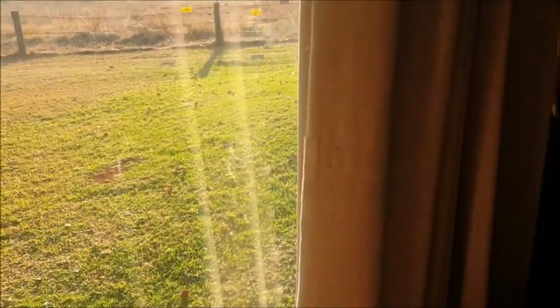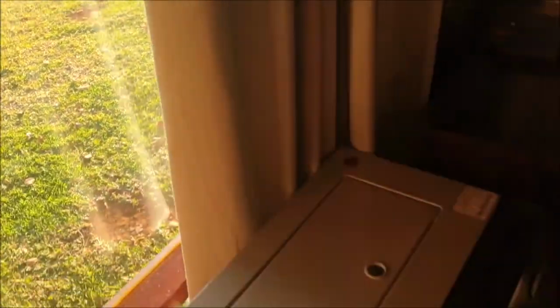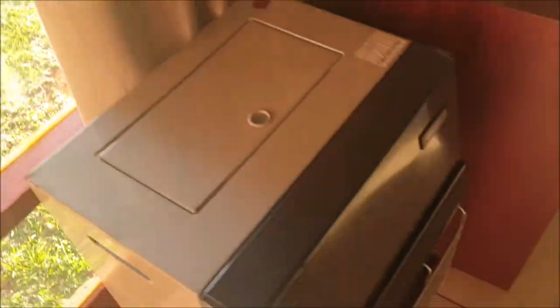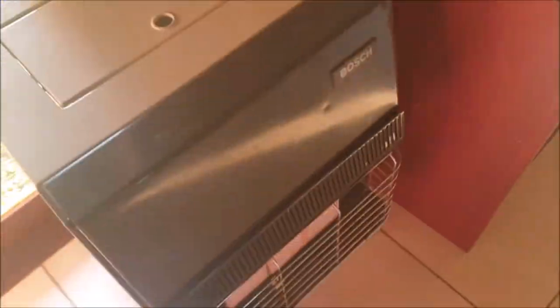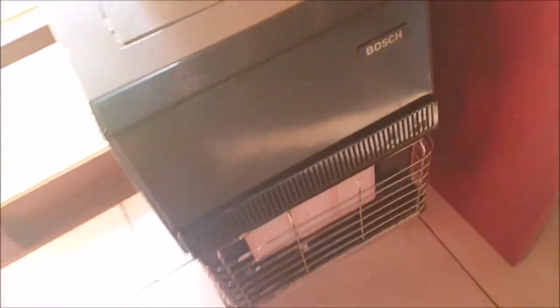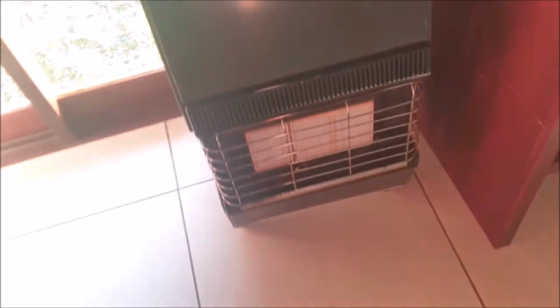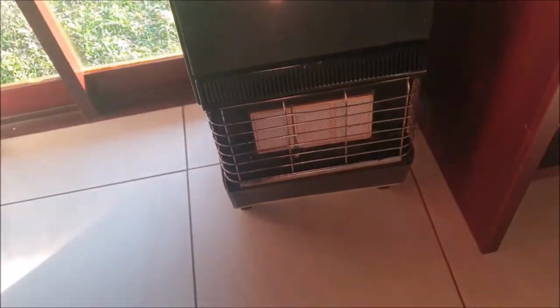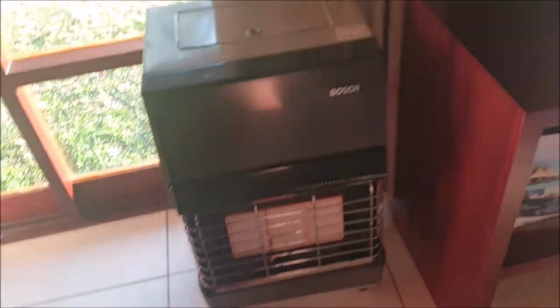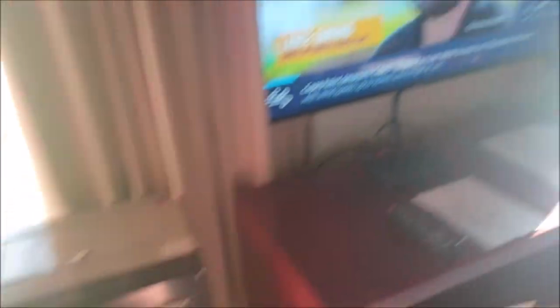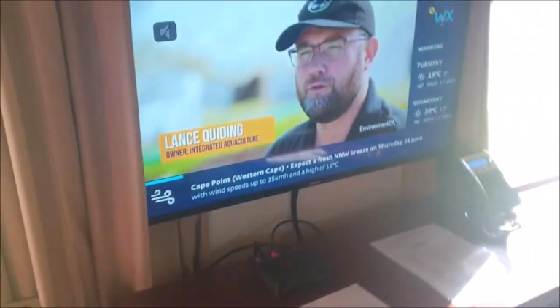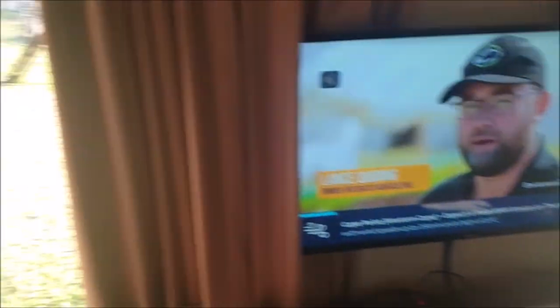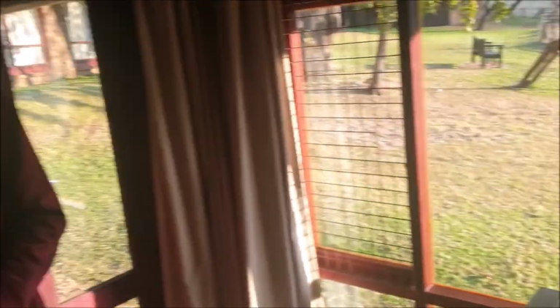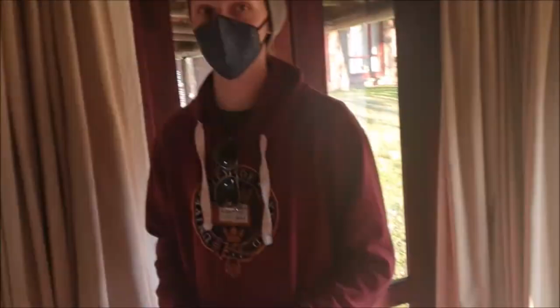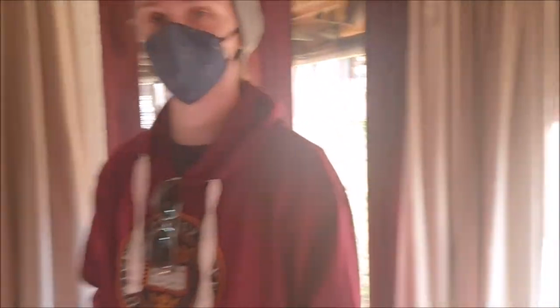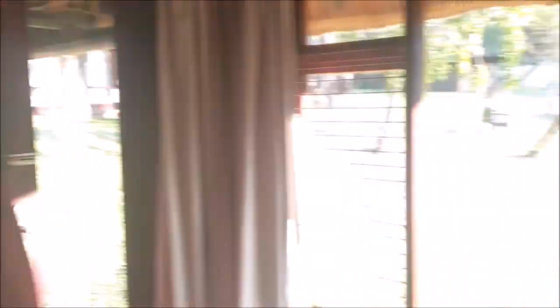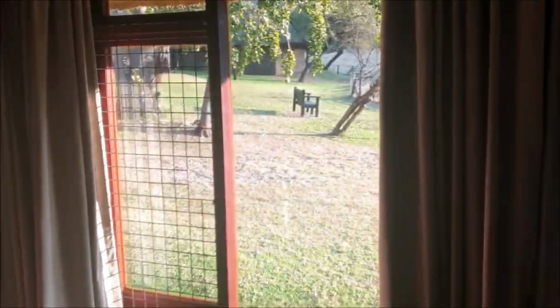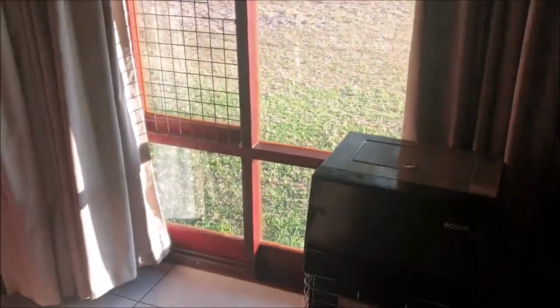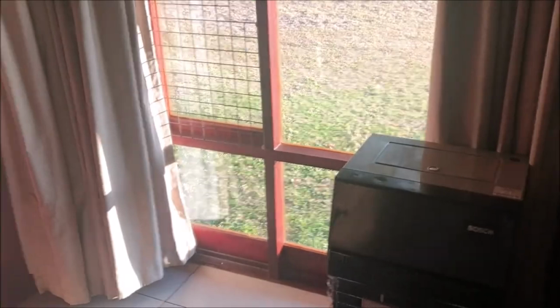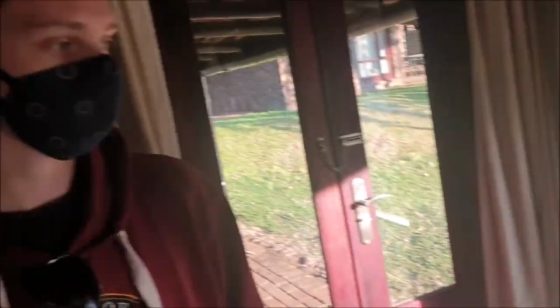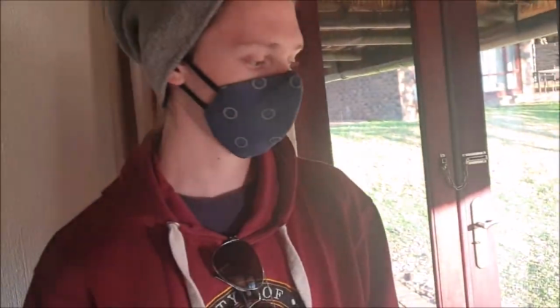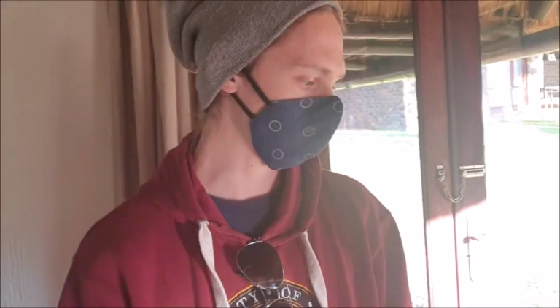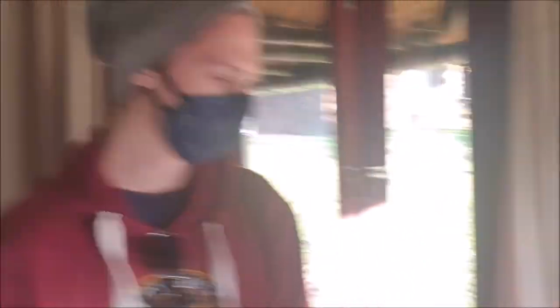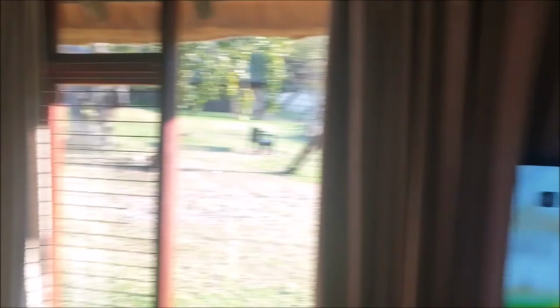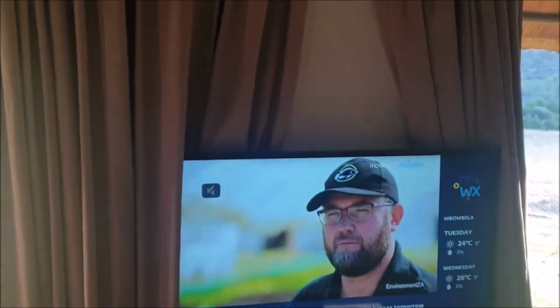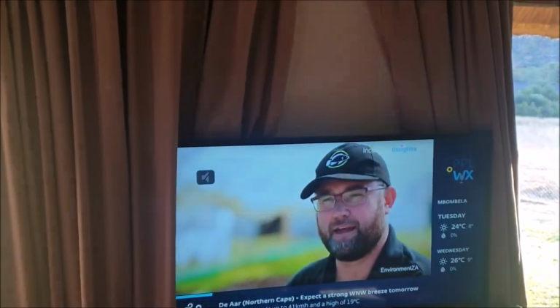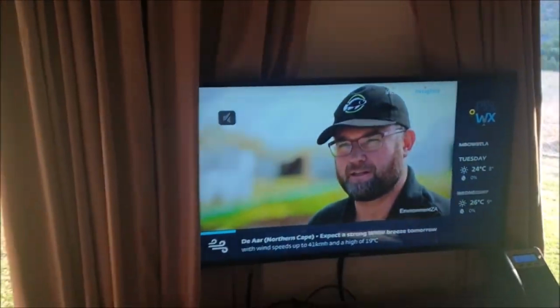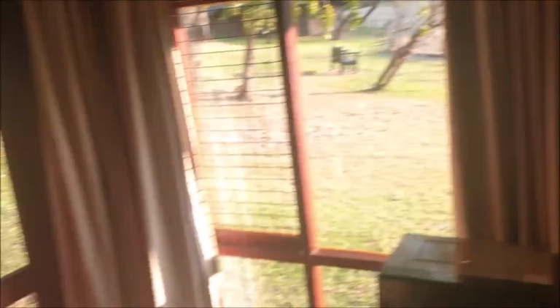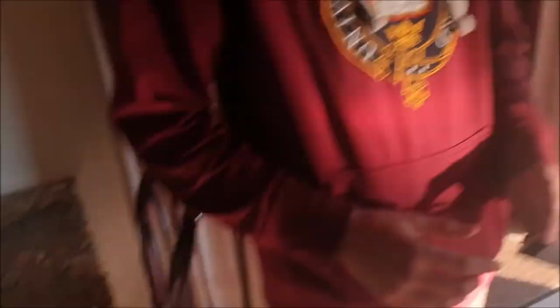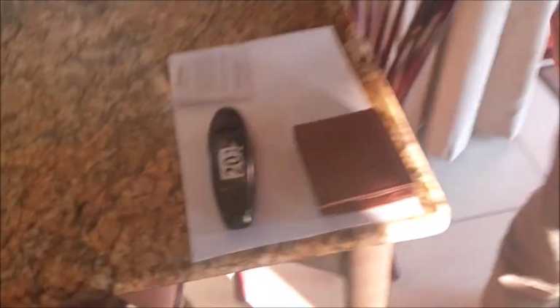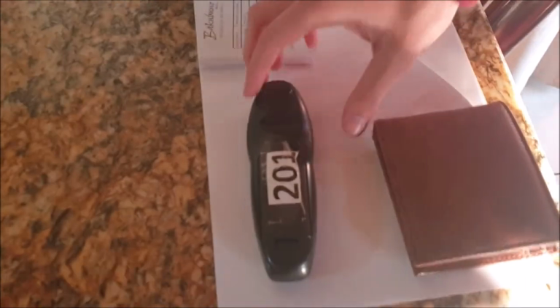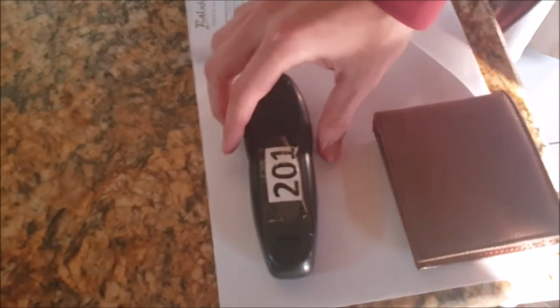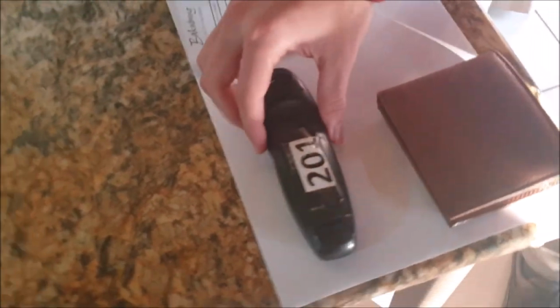Of course there's a heater because it's winter and it gets very cold — we'll probably be making use of that tonight. There's also a TV and we got a remote — they gave it to us at reception.